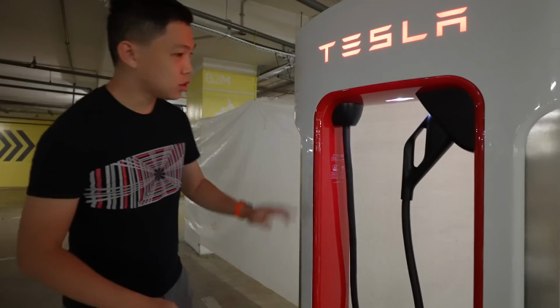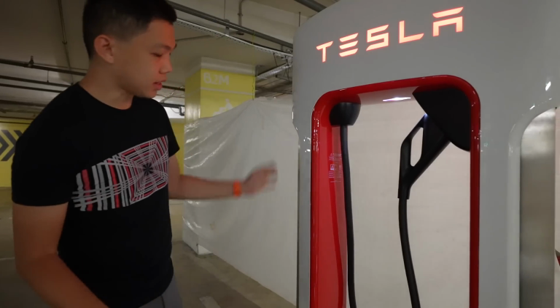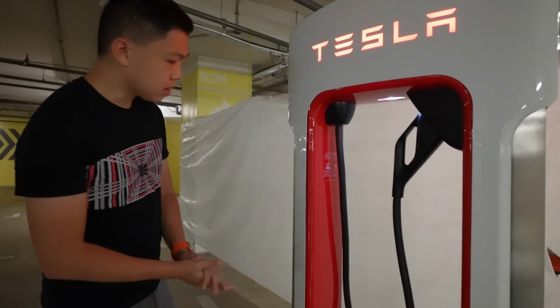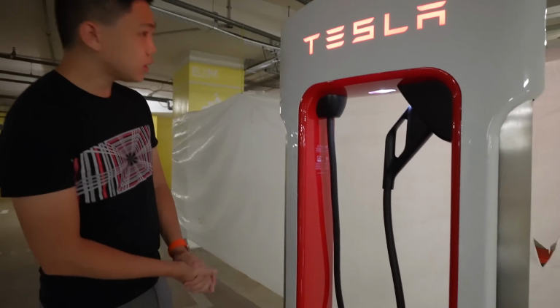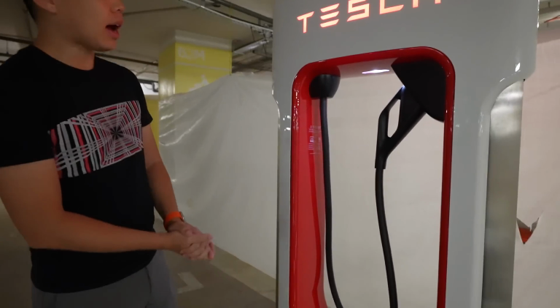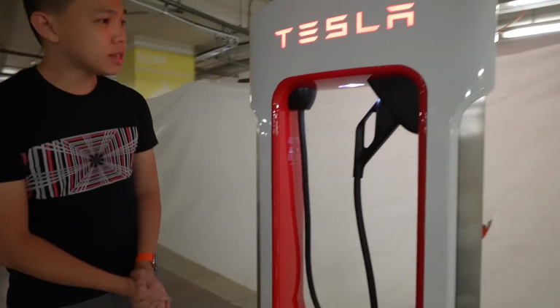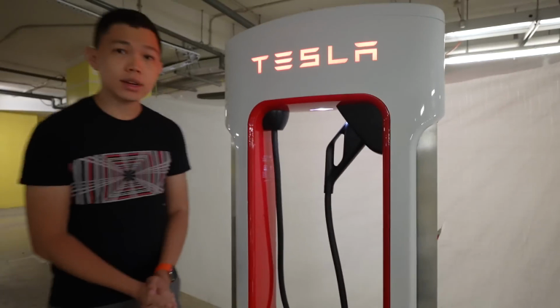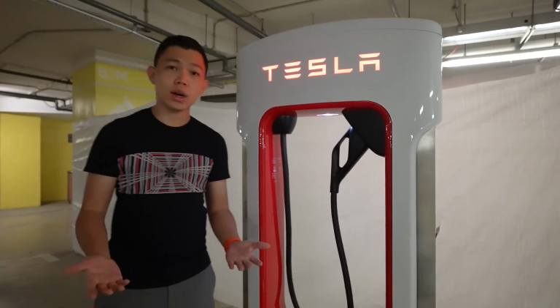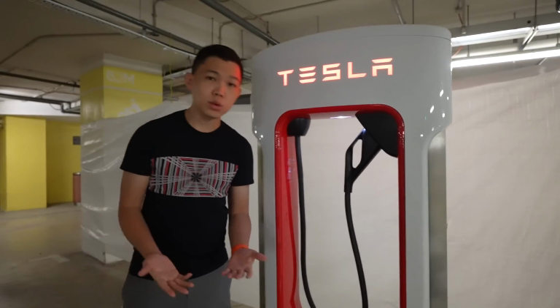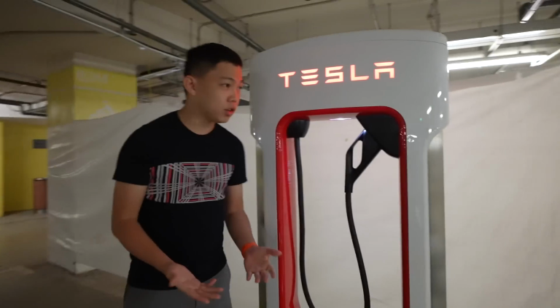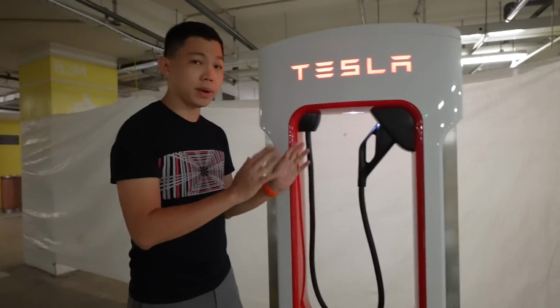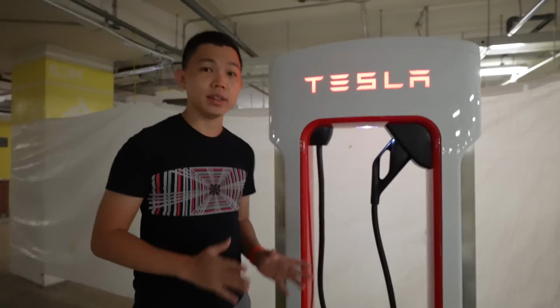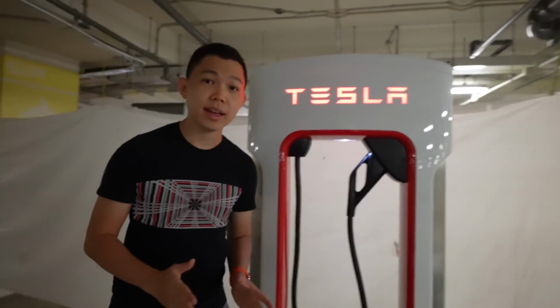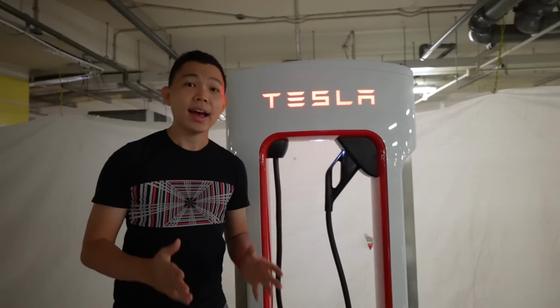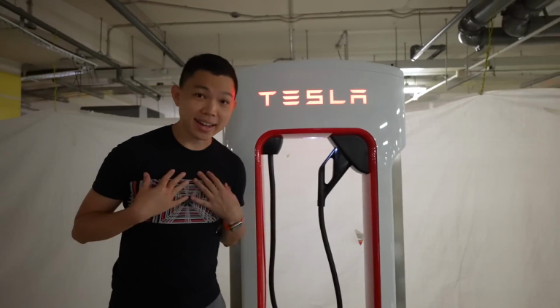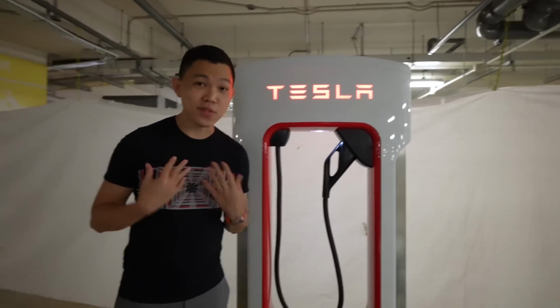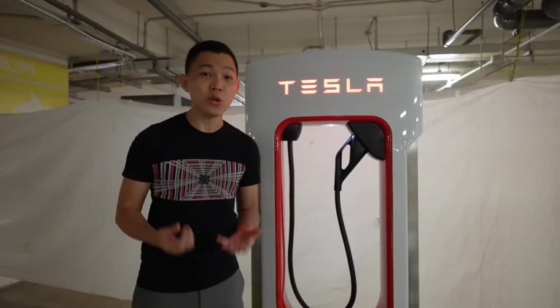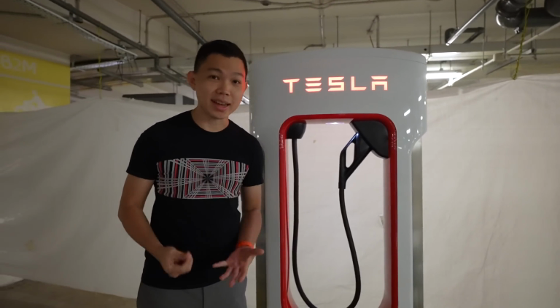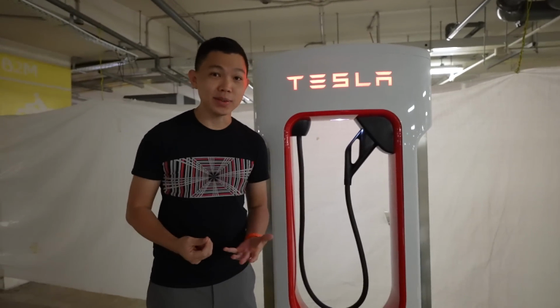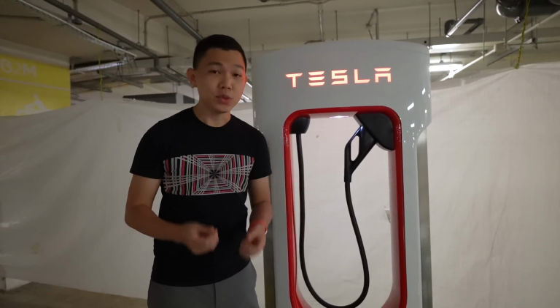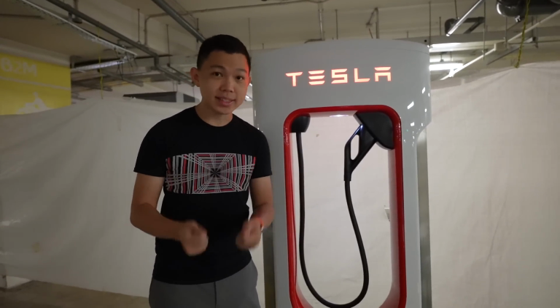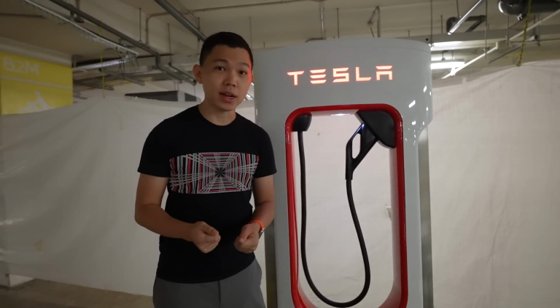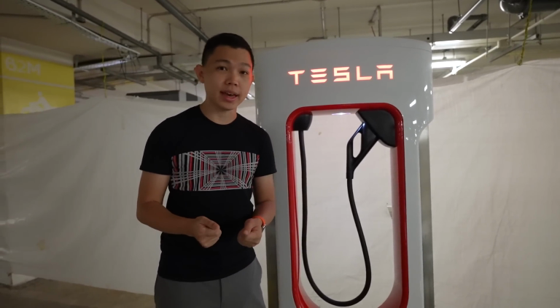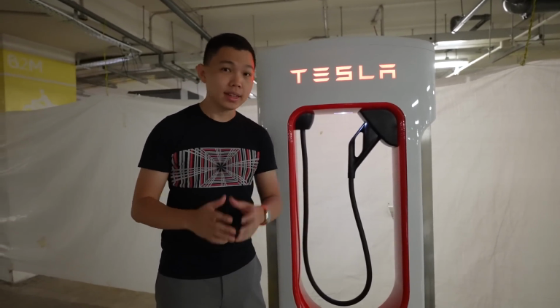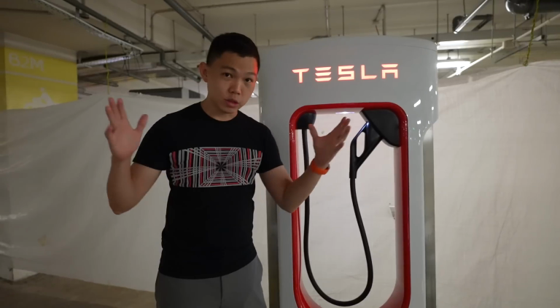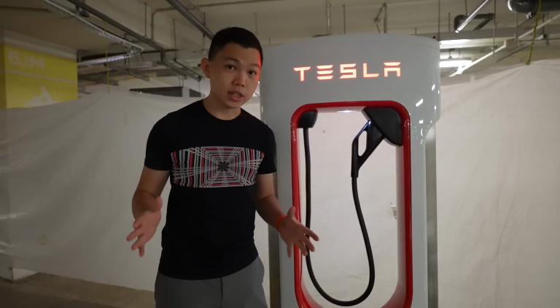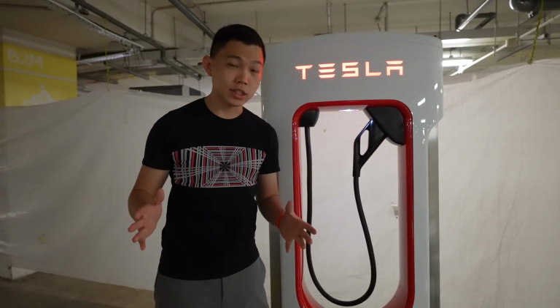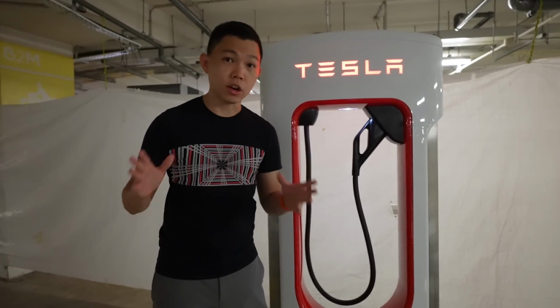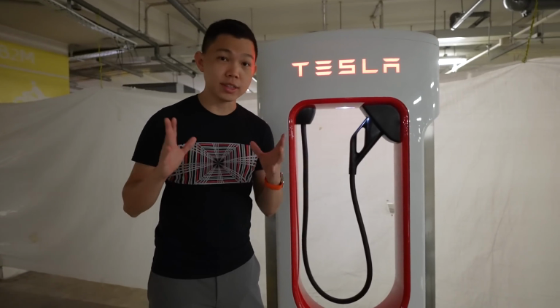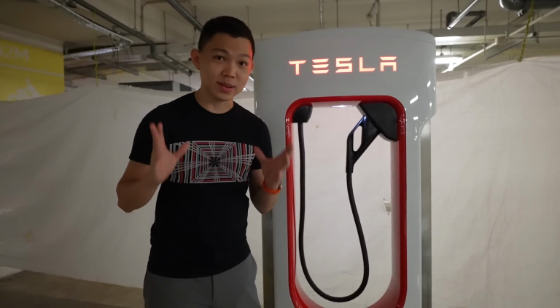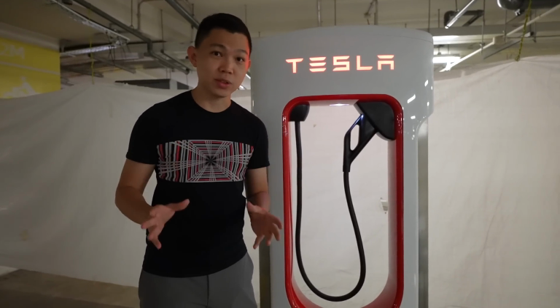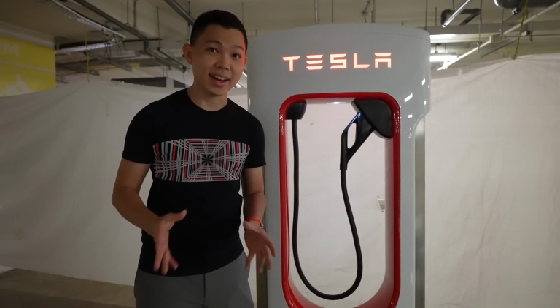How do you tell whether a supercharger is V1, V2, or V3 just by looking at it? Honestly, I can't tell — if you can, please let me know in the comments. You can tell by looking at the supercharger locations on your Tesla console in your car.